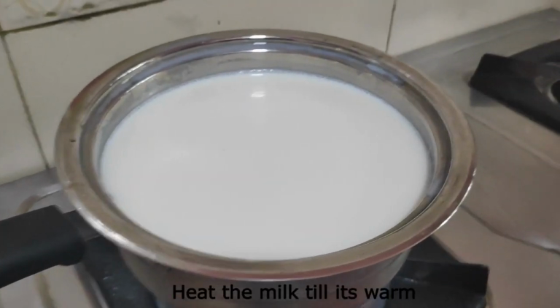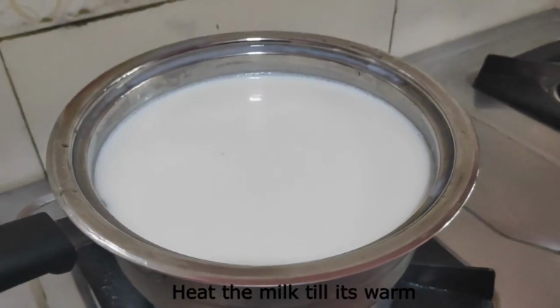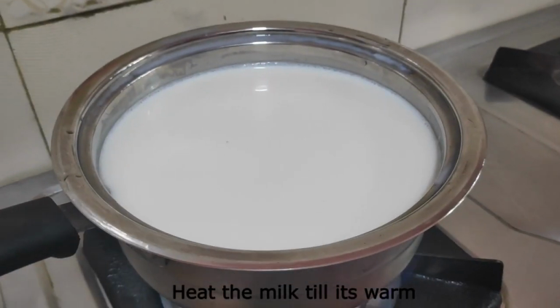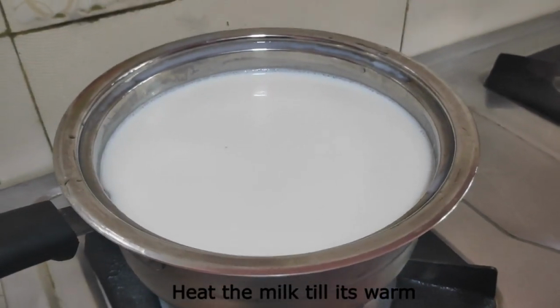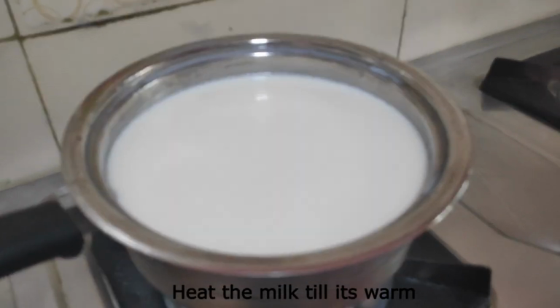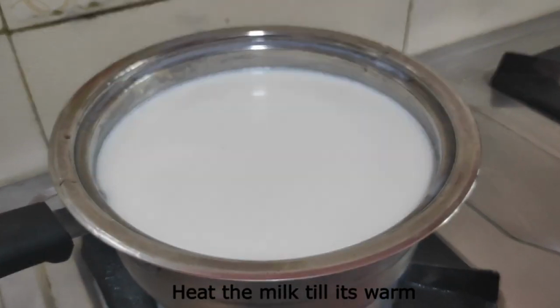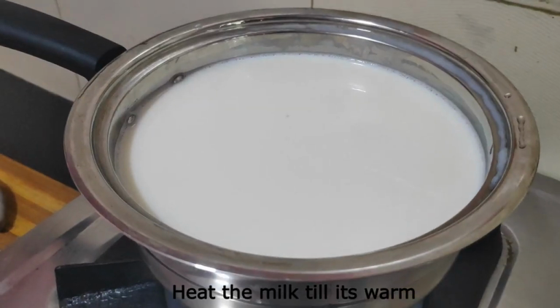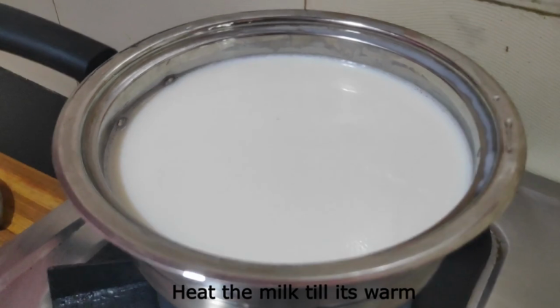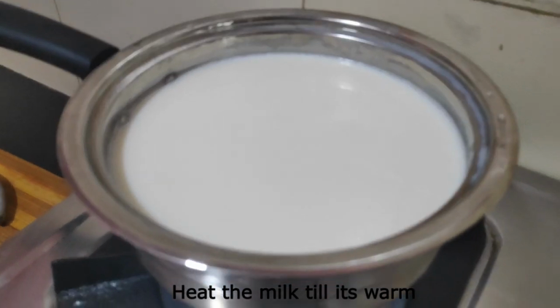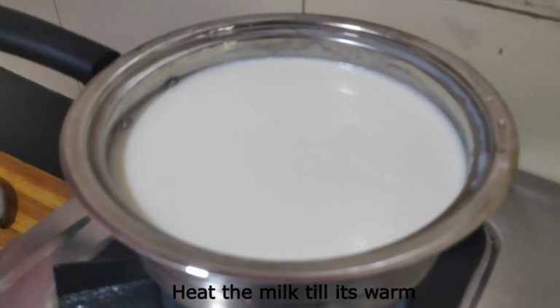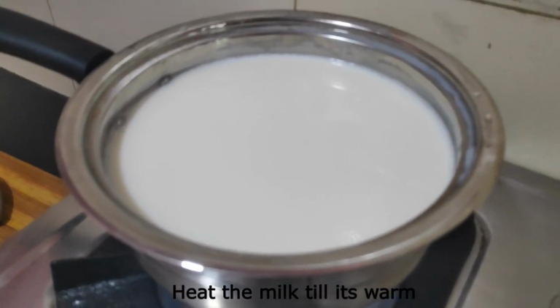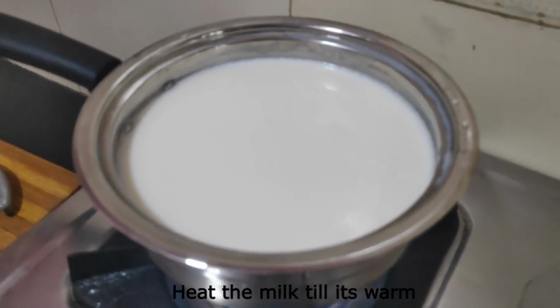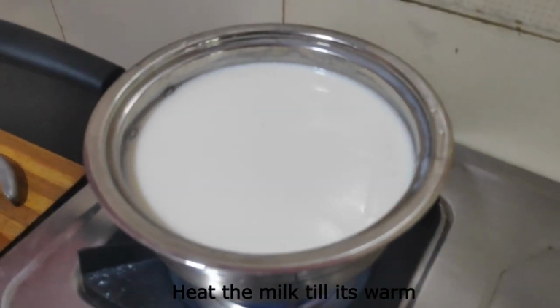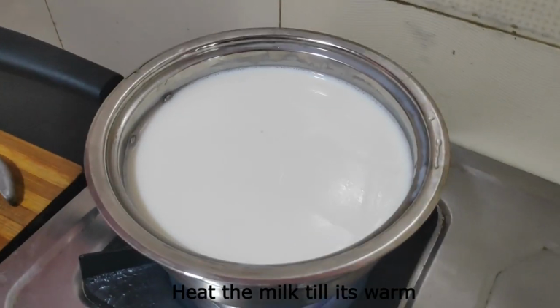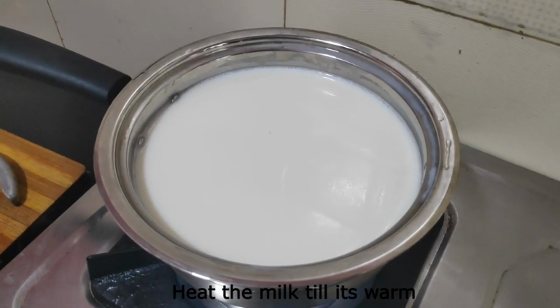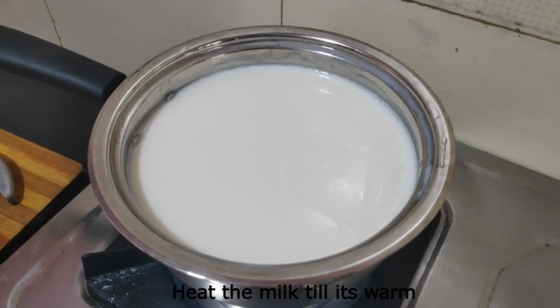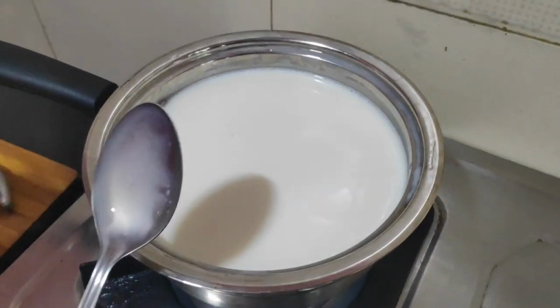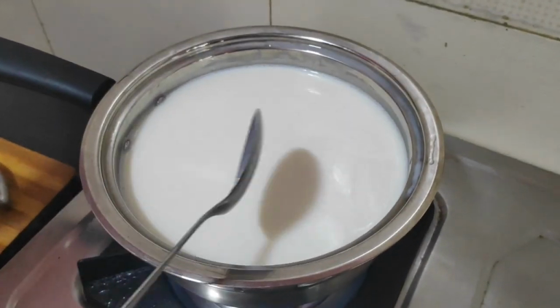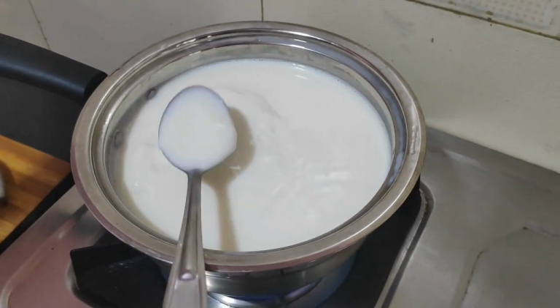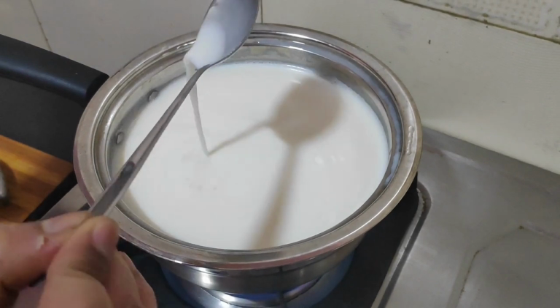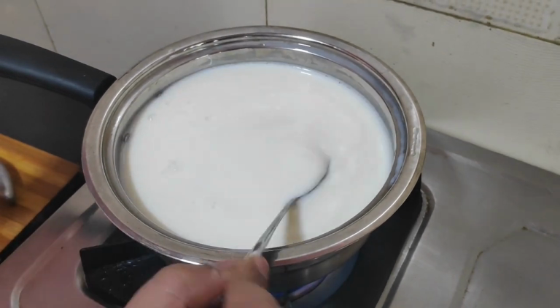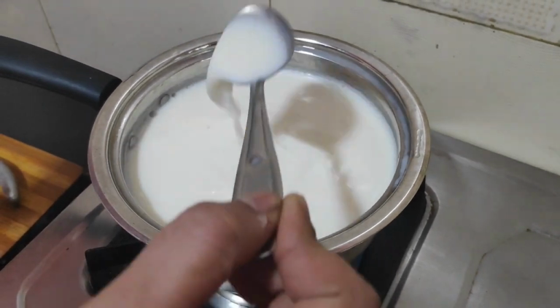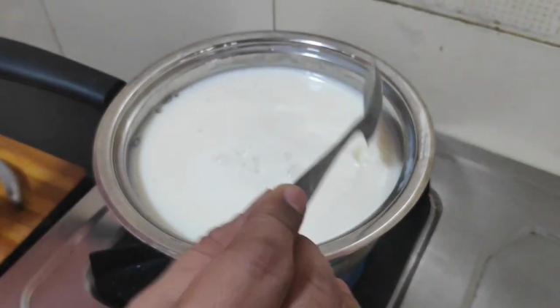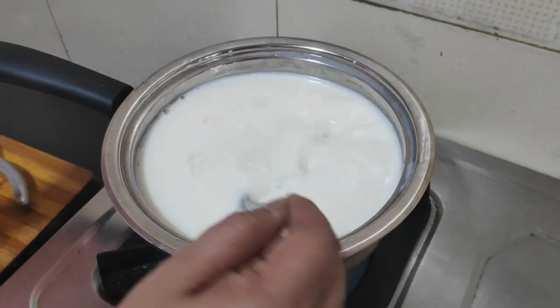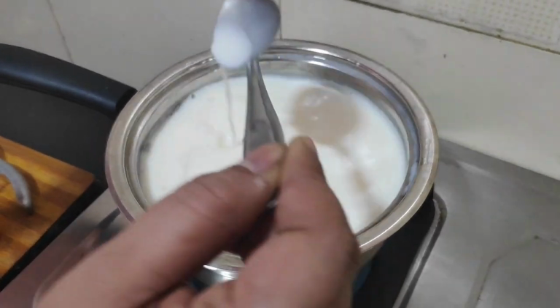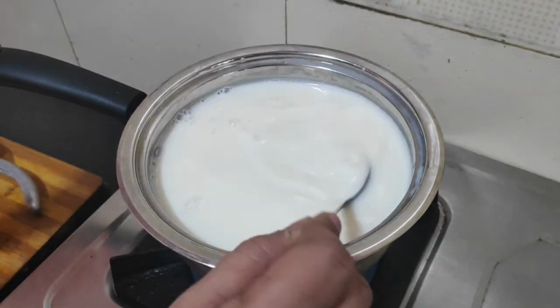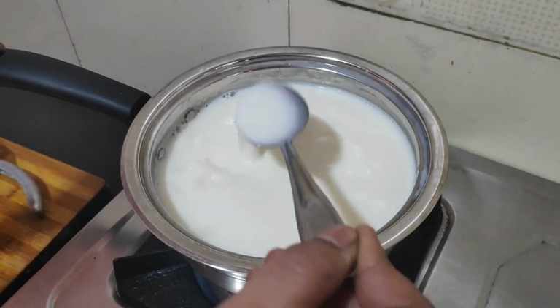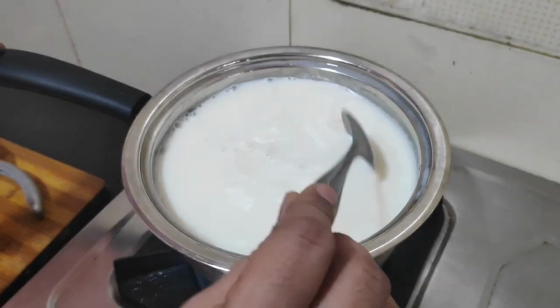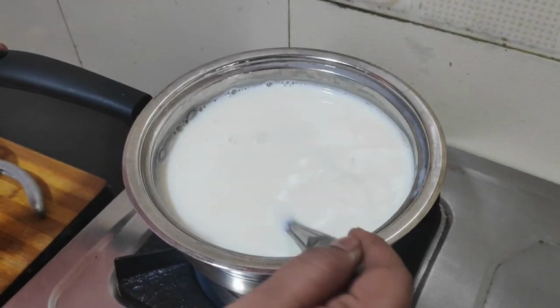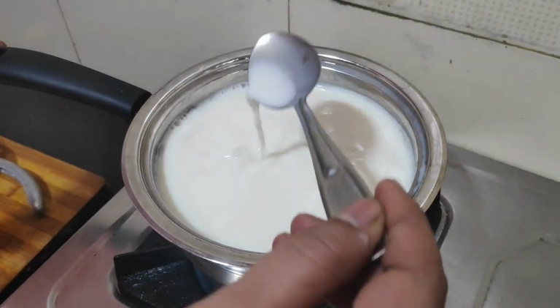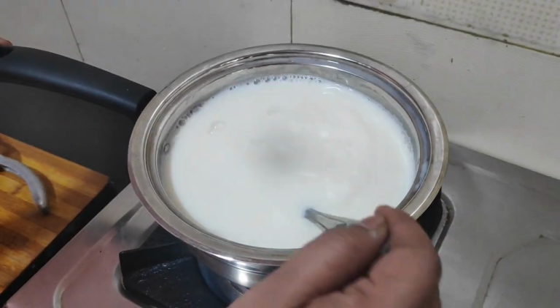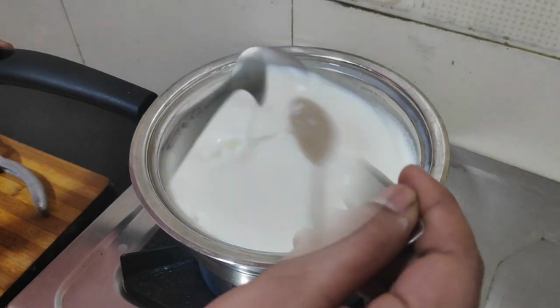Add the lemon juice to 1 liter of milk. Let's heat it on a lukewarm heat. Put it in a spatula and spread it evenly.